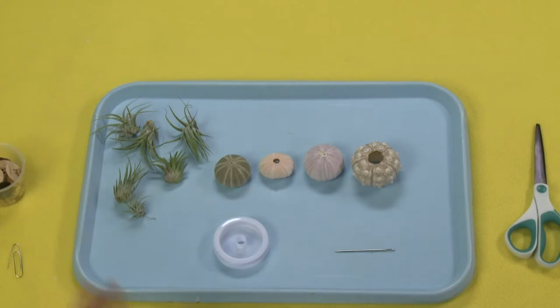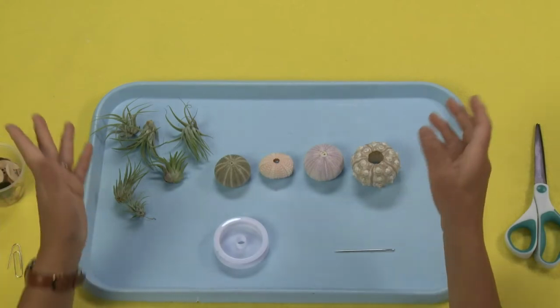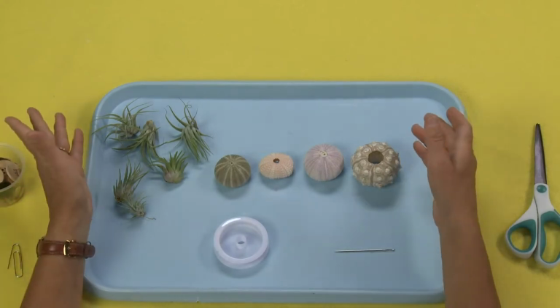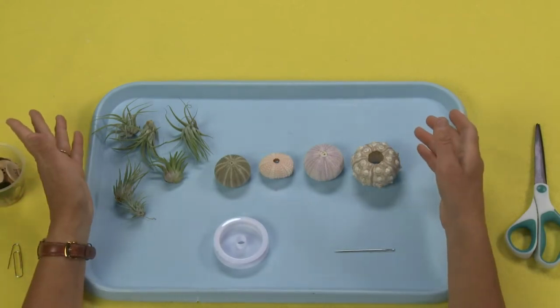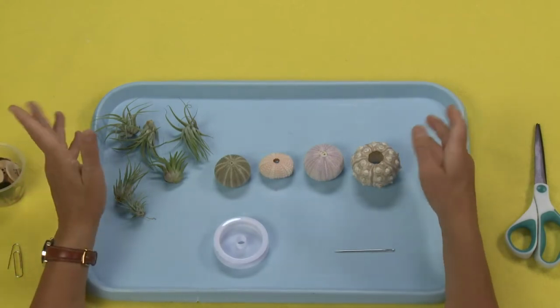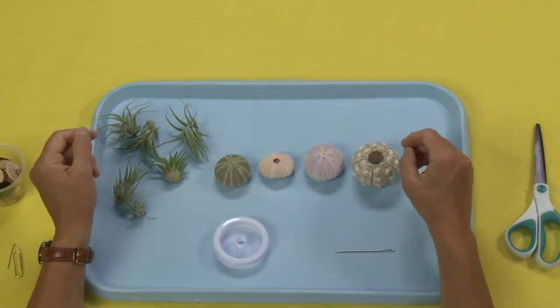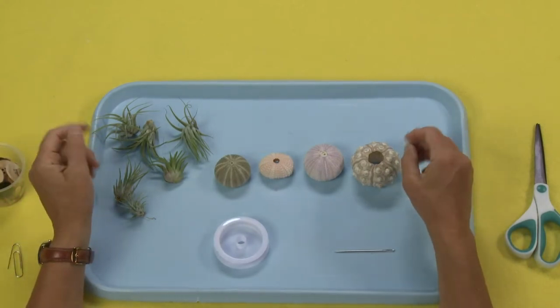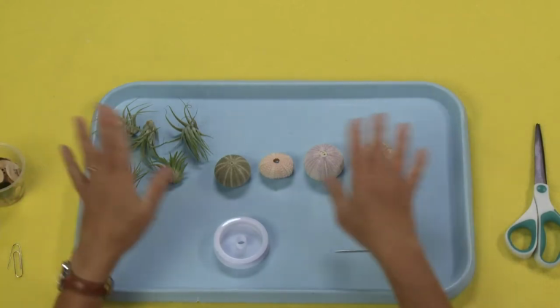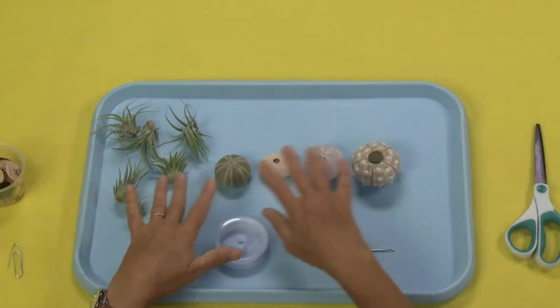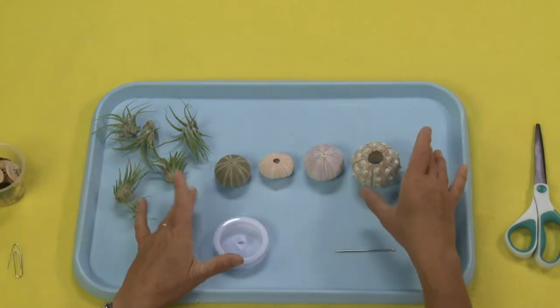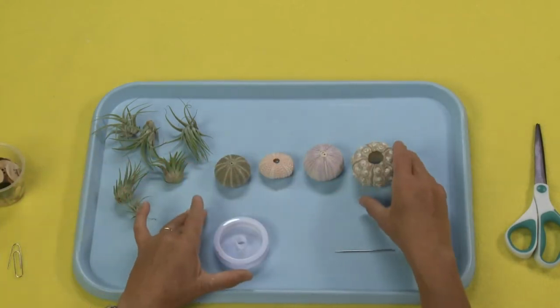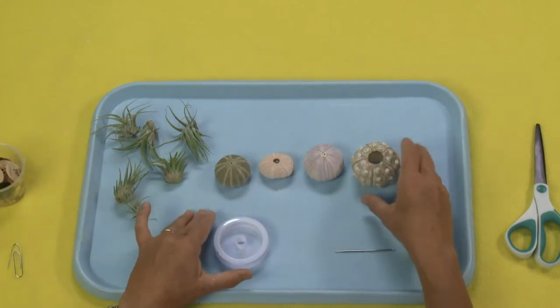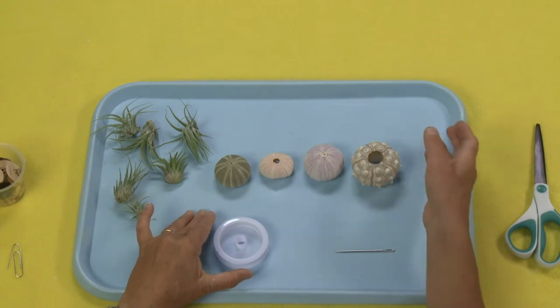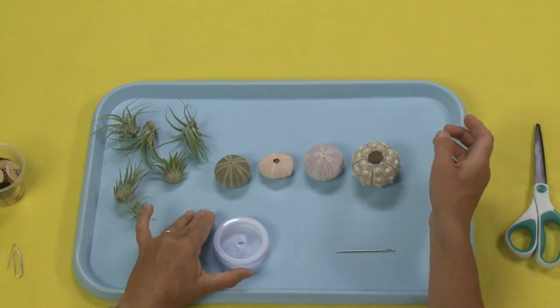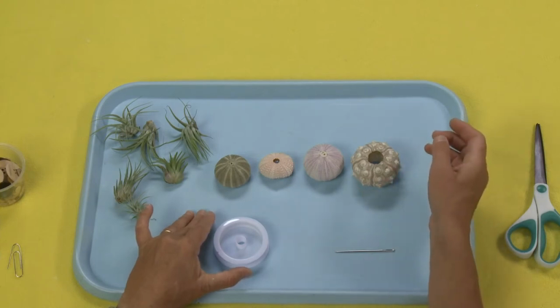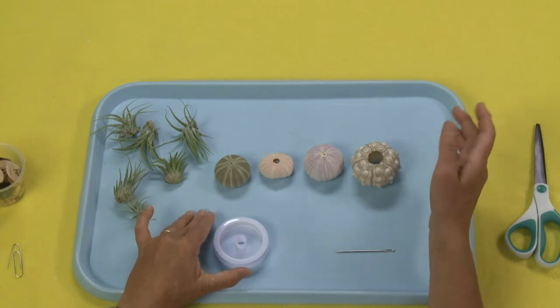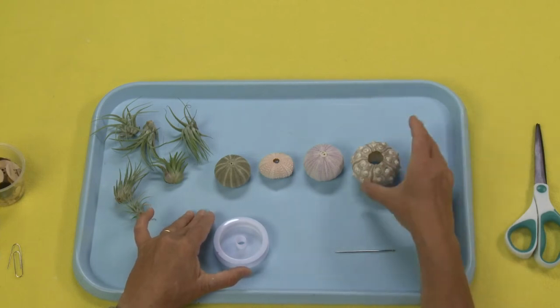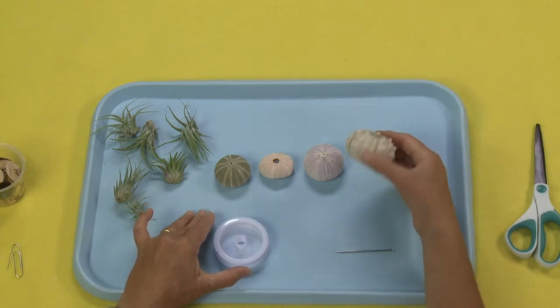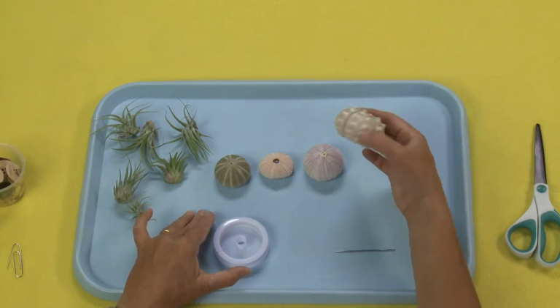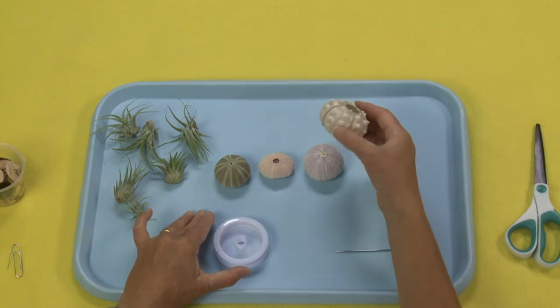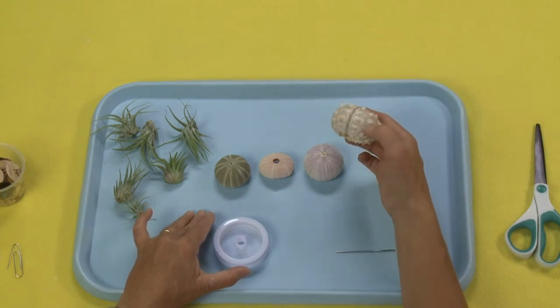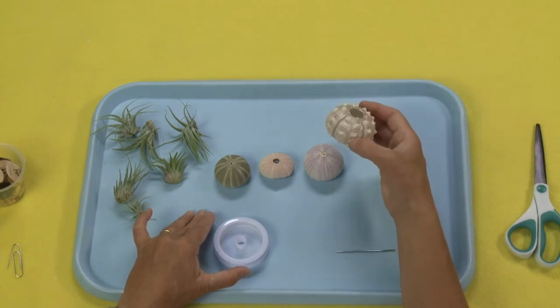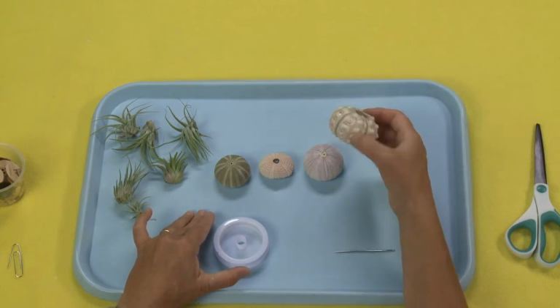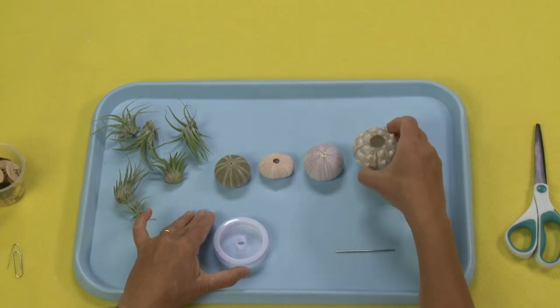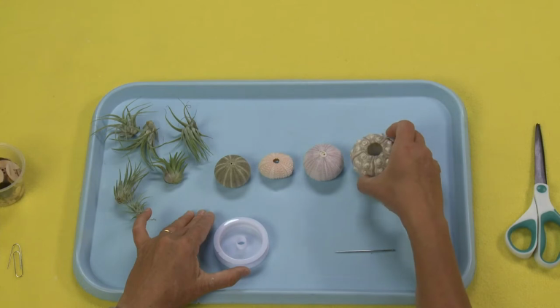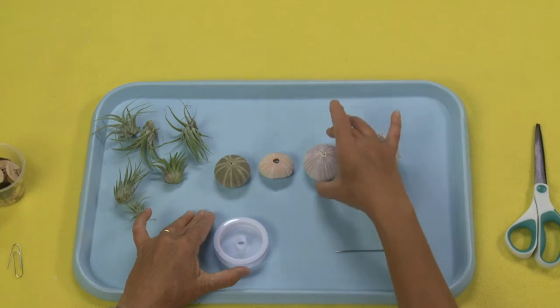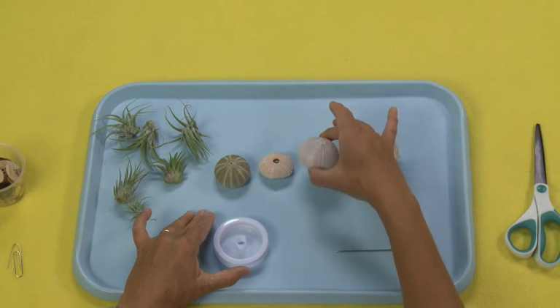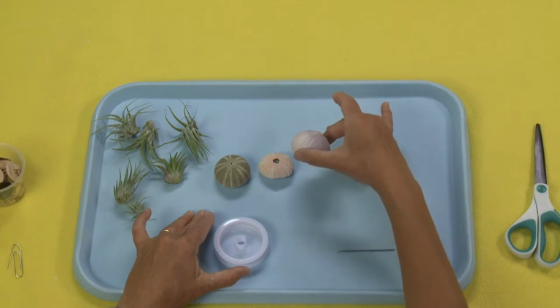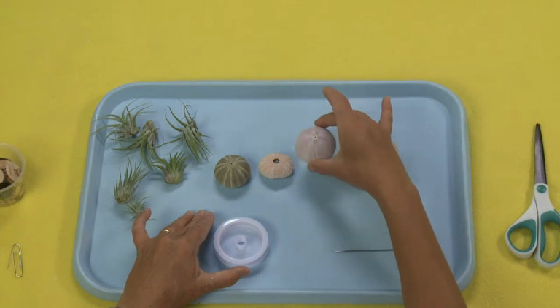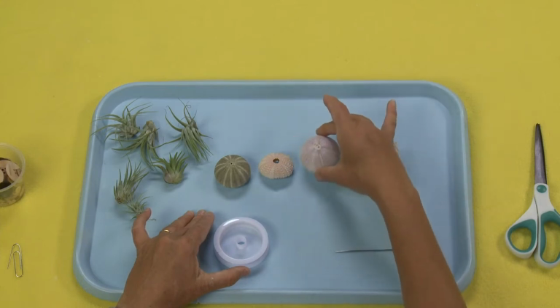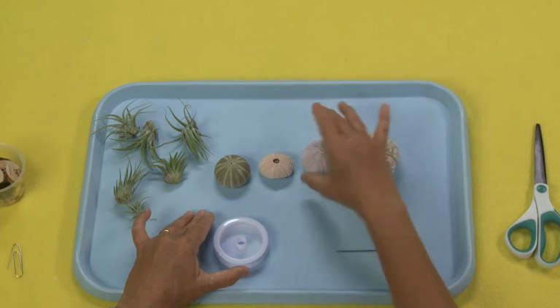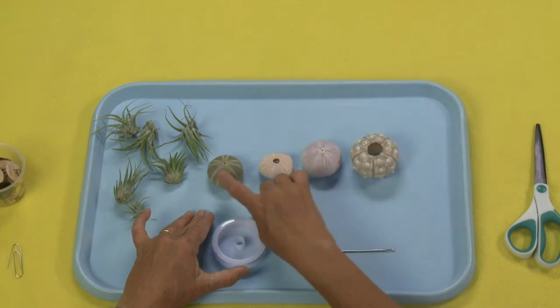When you are choosing your jellyfish, you've got many different options of sea urchins to choose from. I really love these guys. I think that these guys are very, very cool. But these are so beautiful and delicate, all of these.